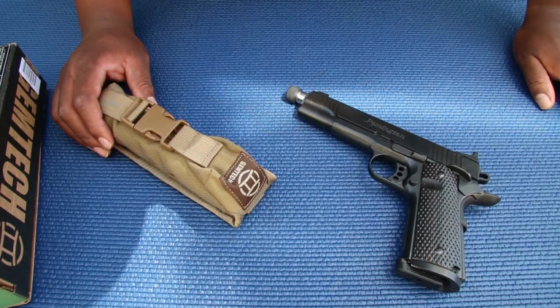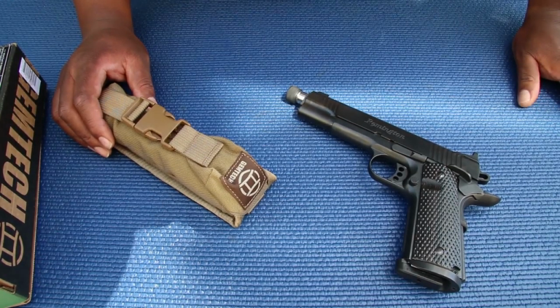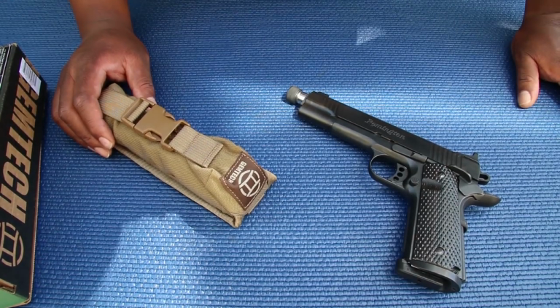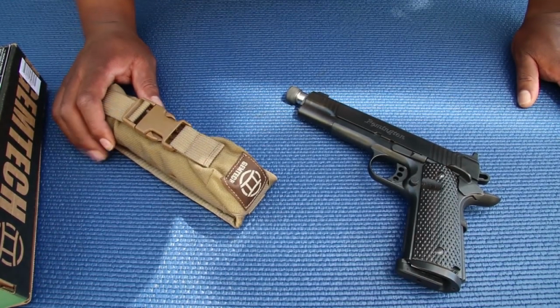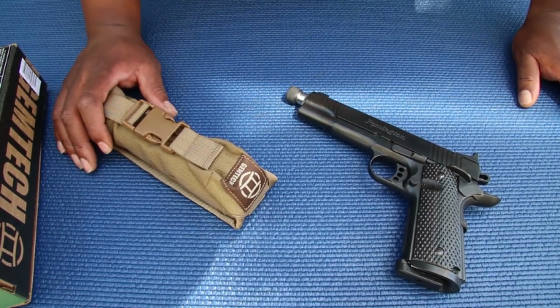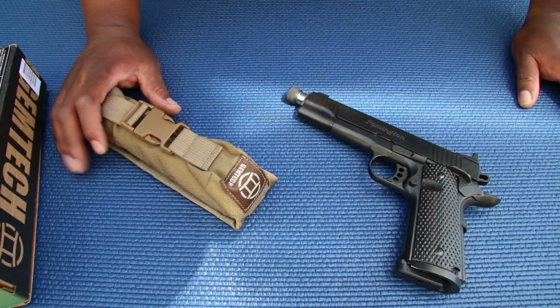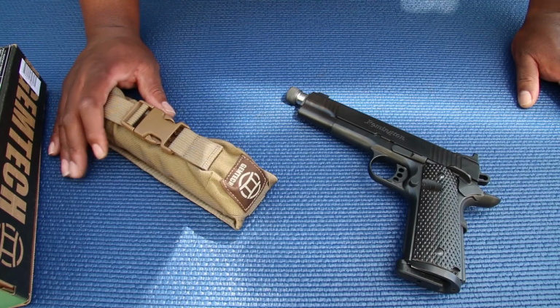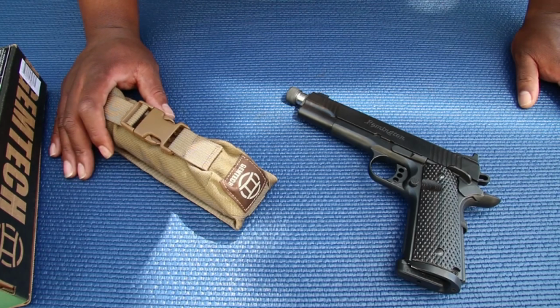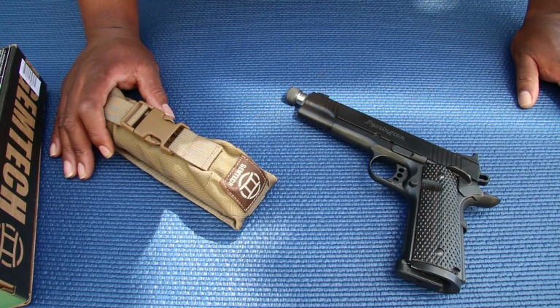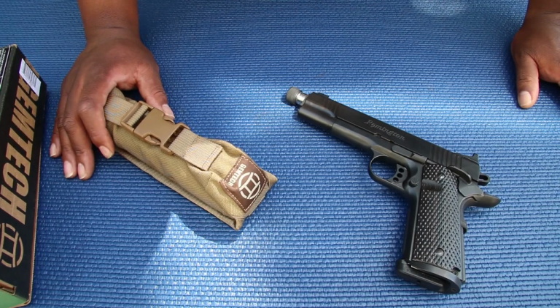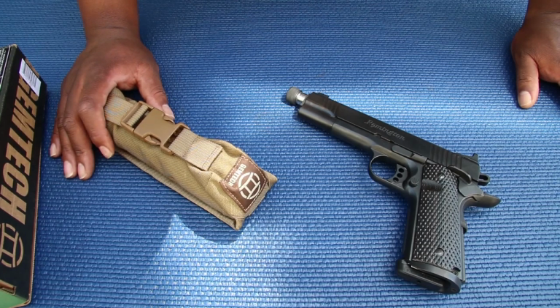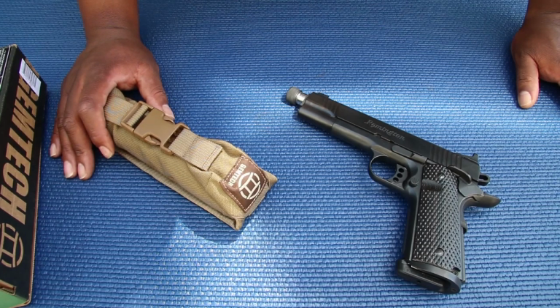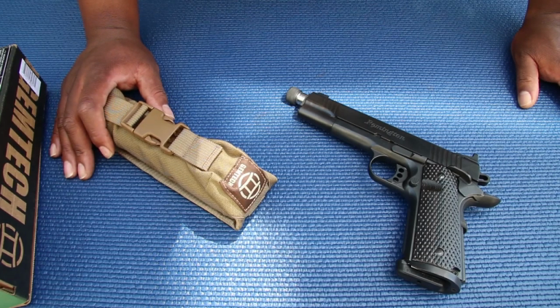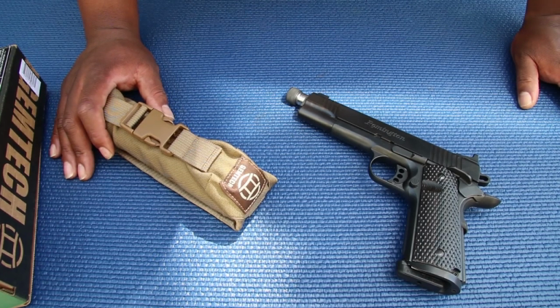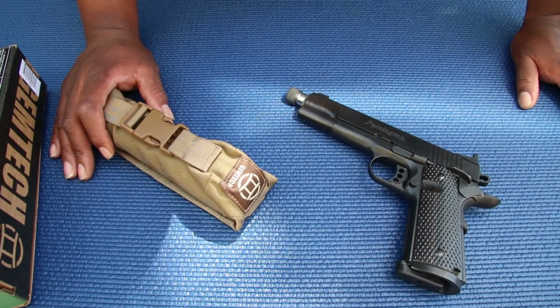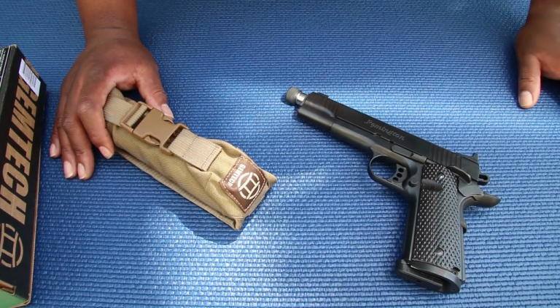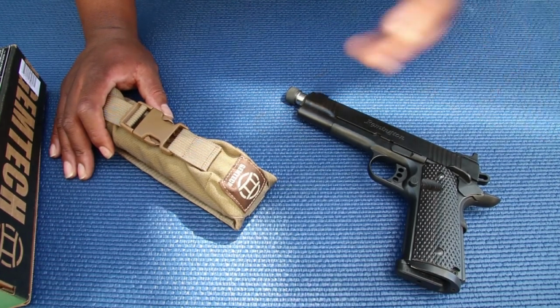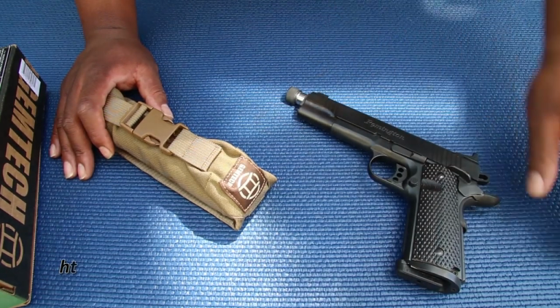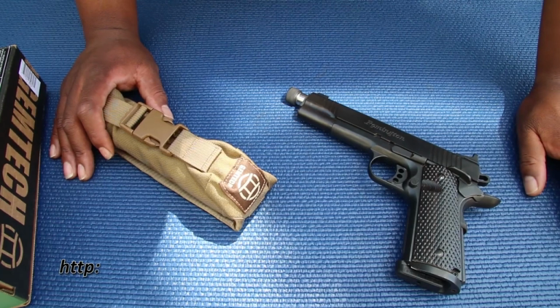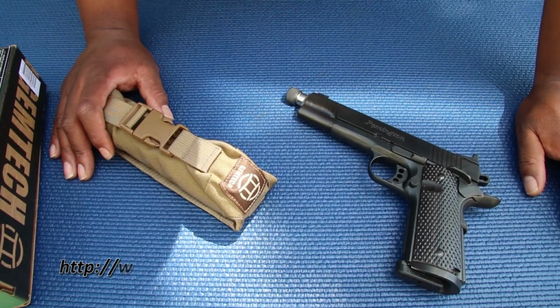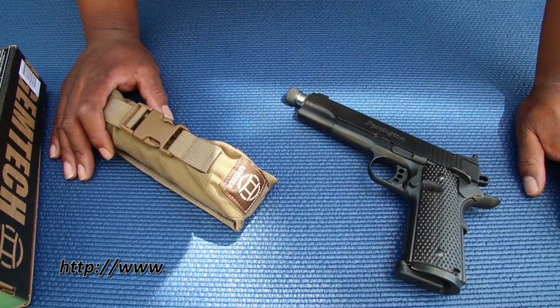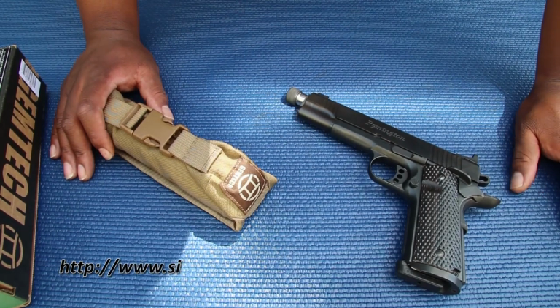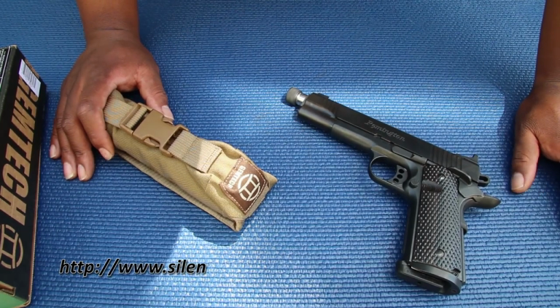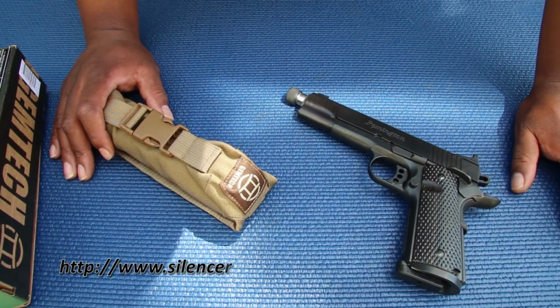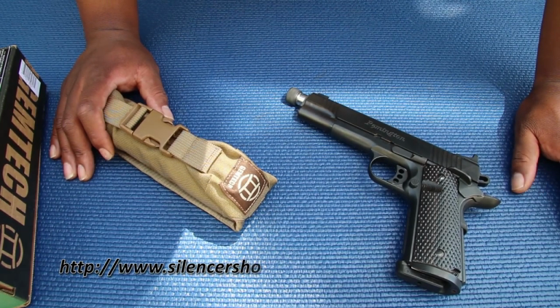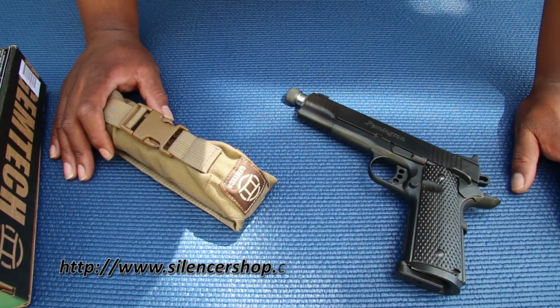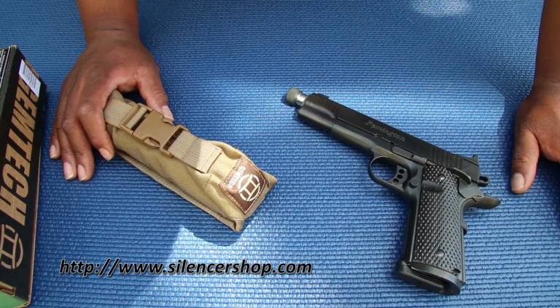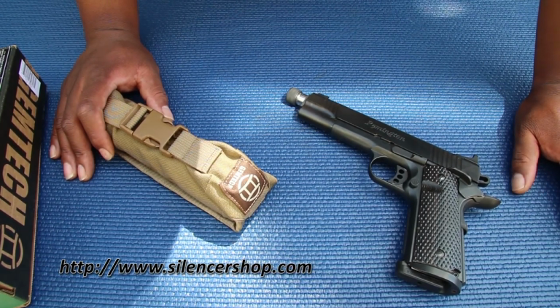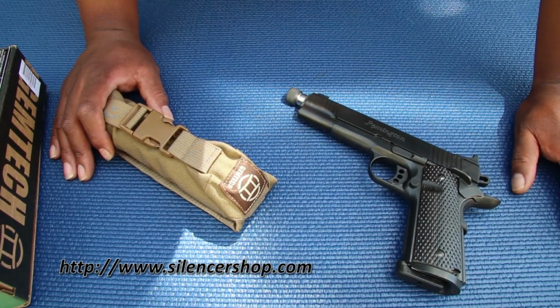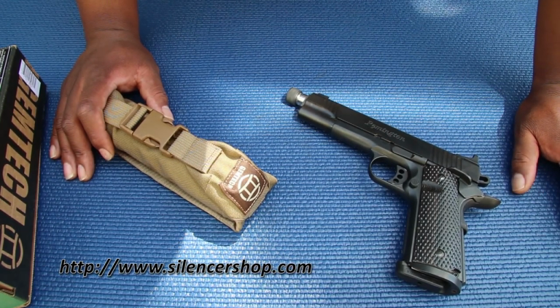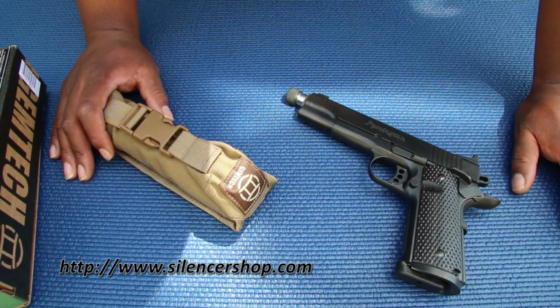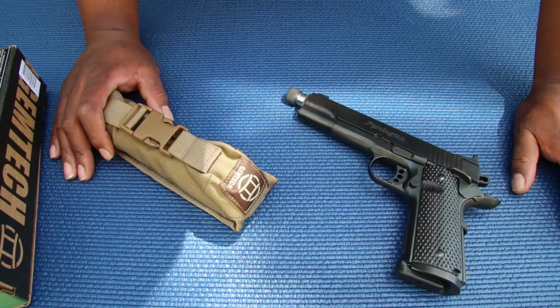Alright guys, I want to give you a quick look at the Gemtech GM-45. I received this from Silencer Shop to get some testing in and see how it does compared to some of the other suppressors I've shot recently.